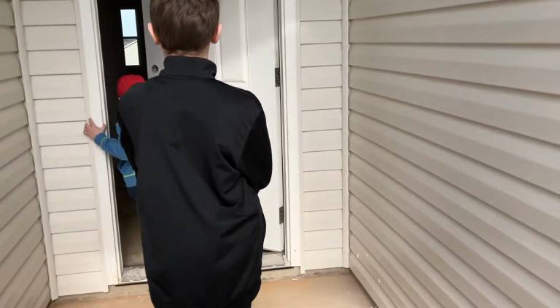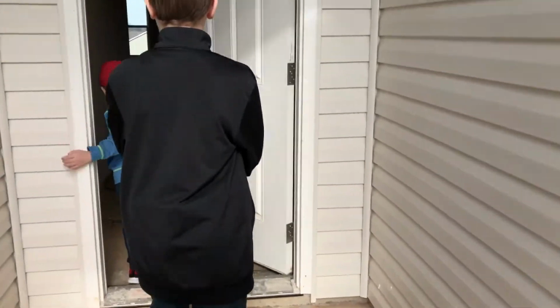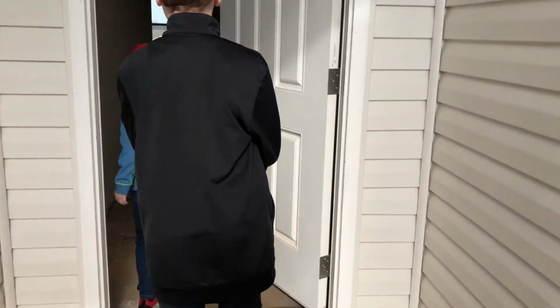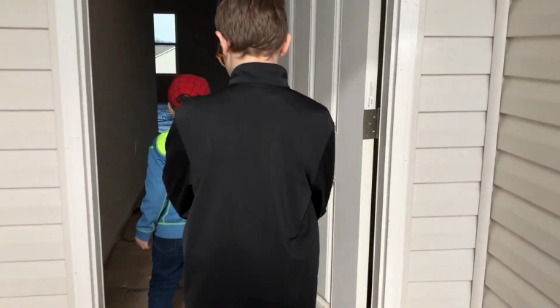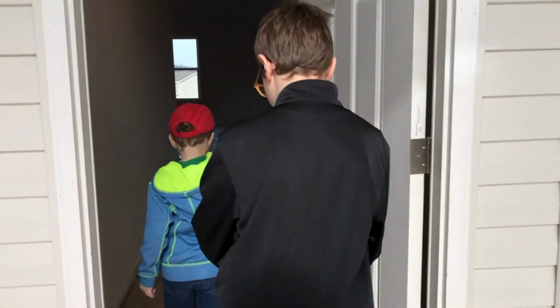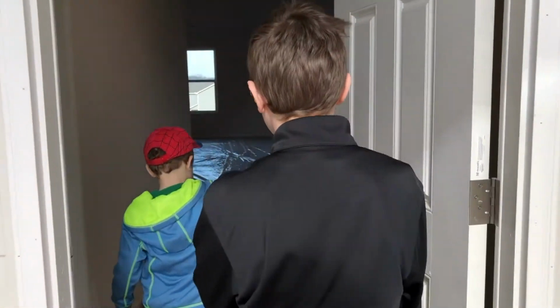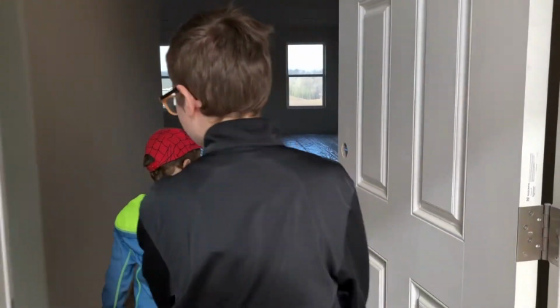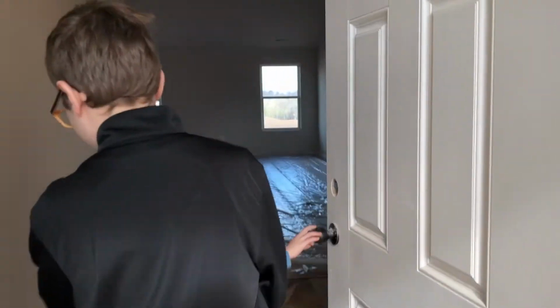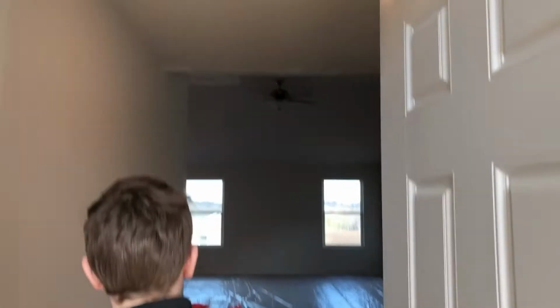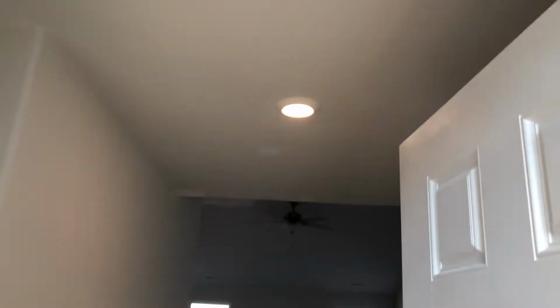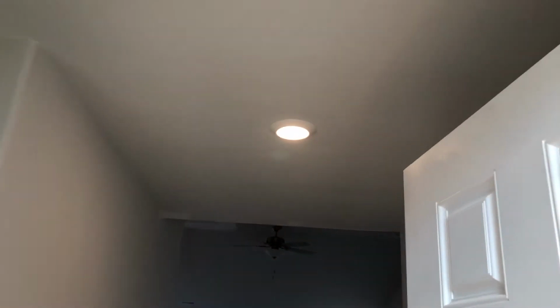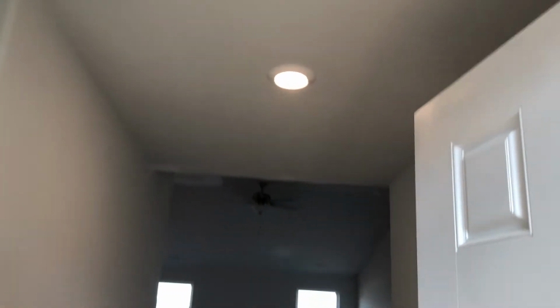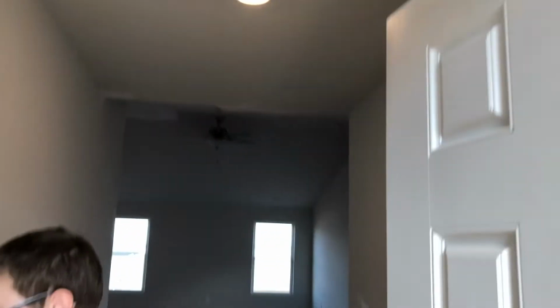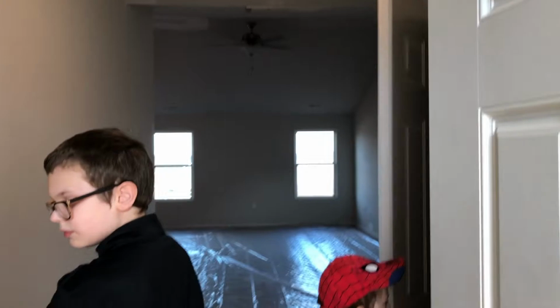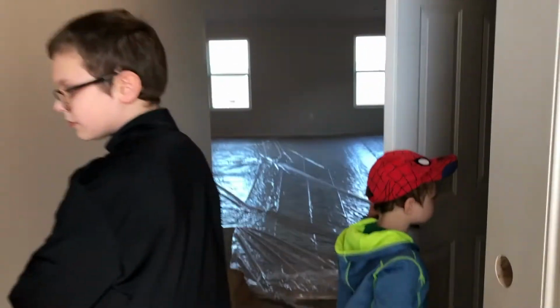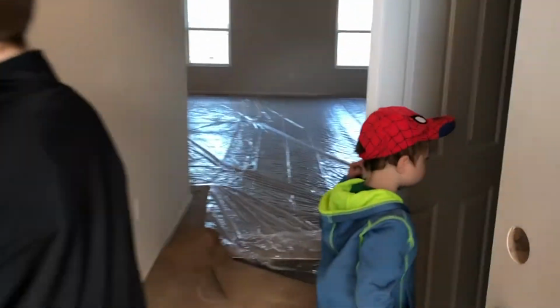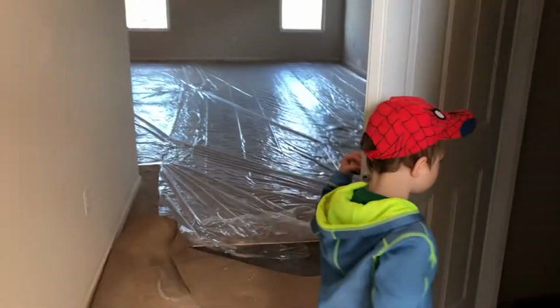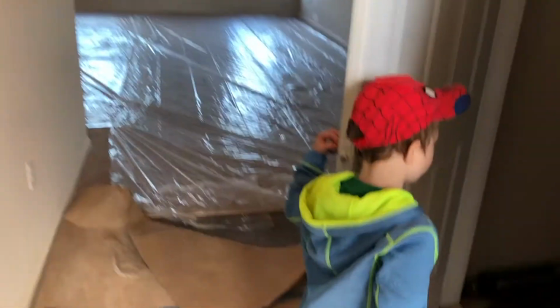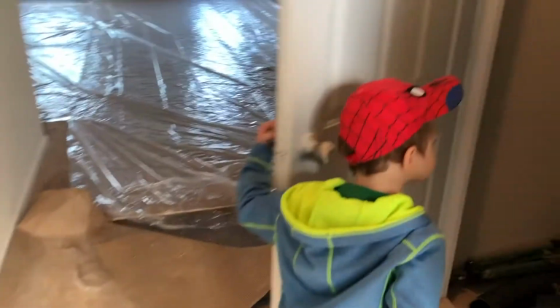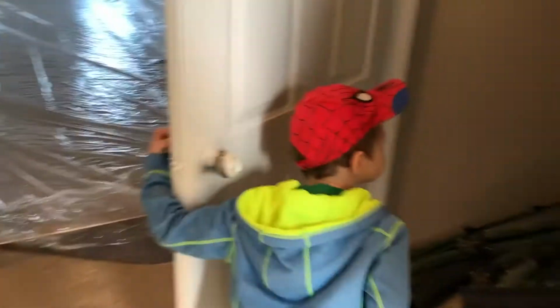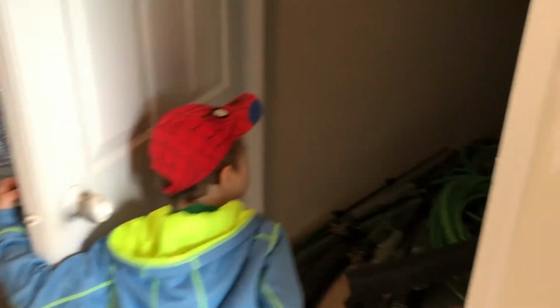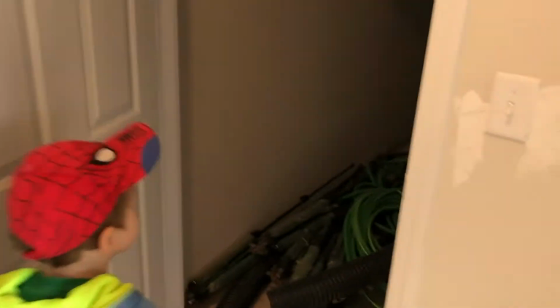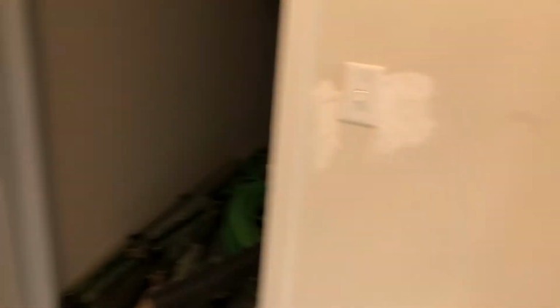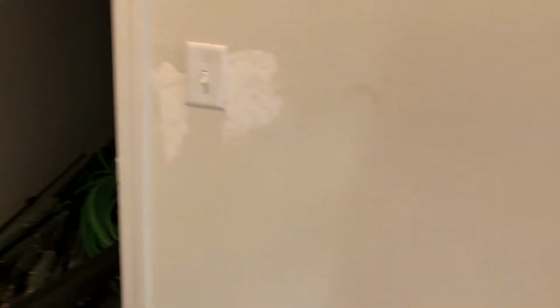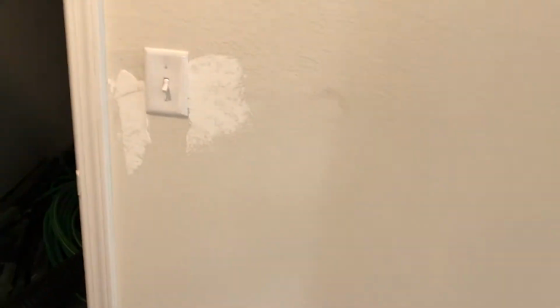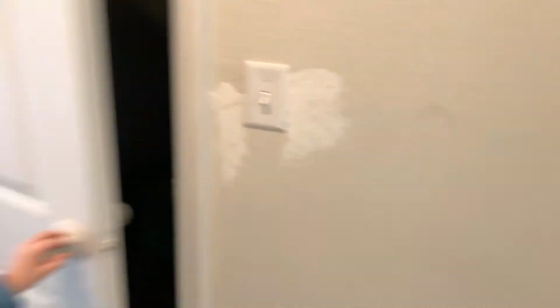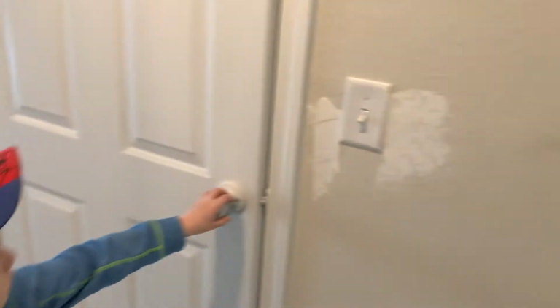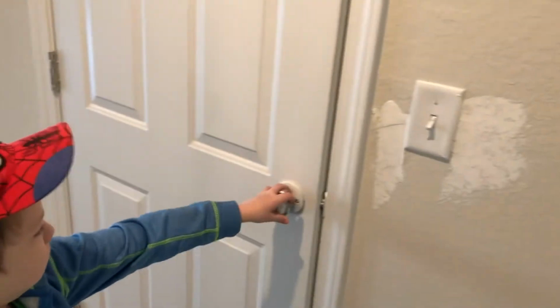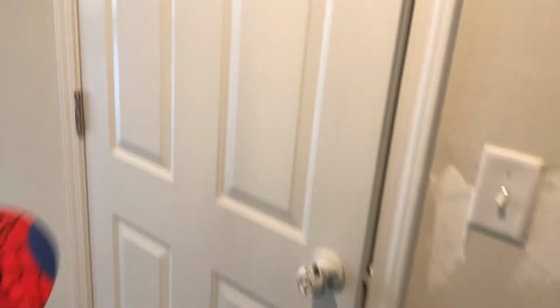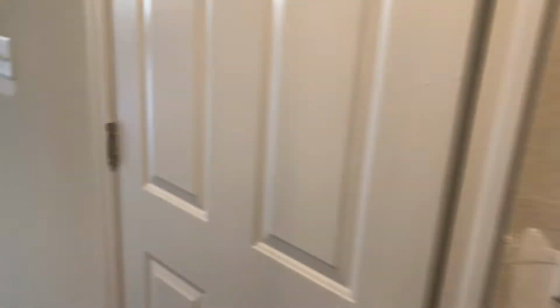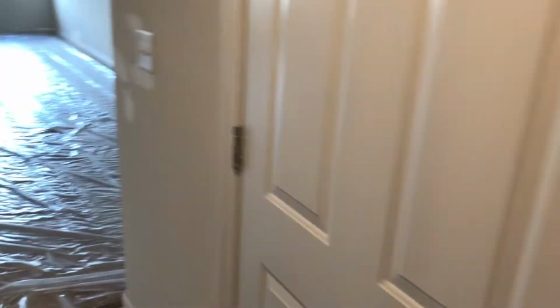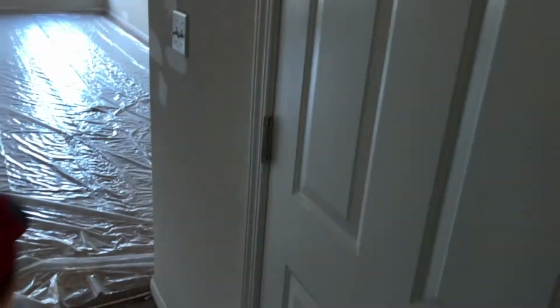Don't push the door too hard, please. They got electricity on — sorry for the shaky video. That's the garage over there; don't go out there. Let's see what it looks like.